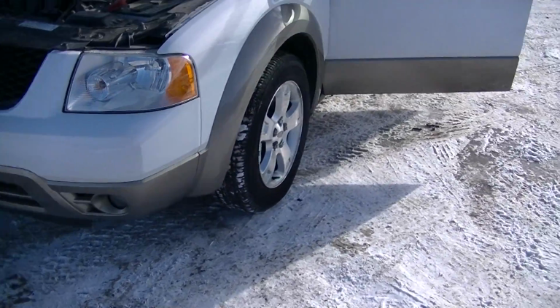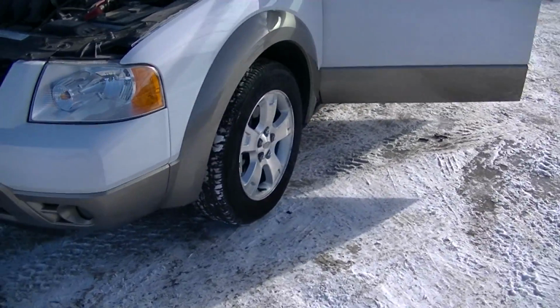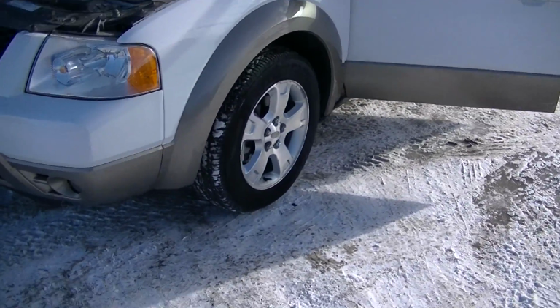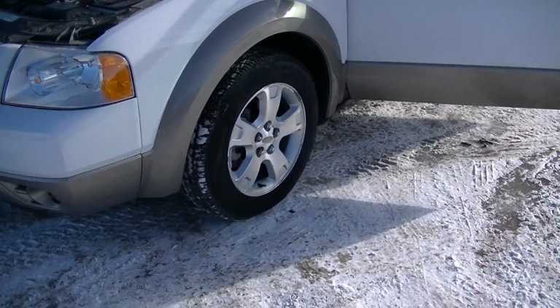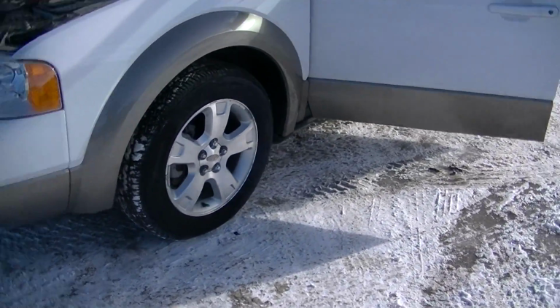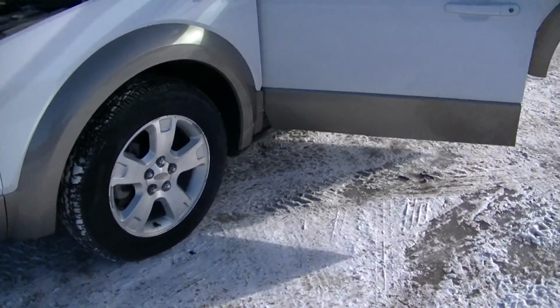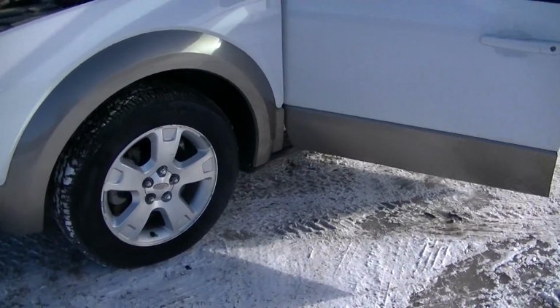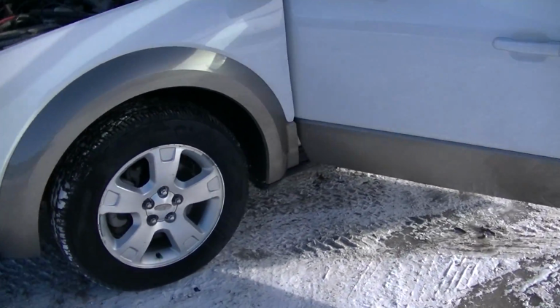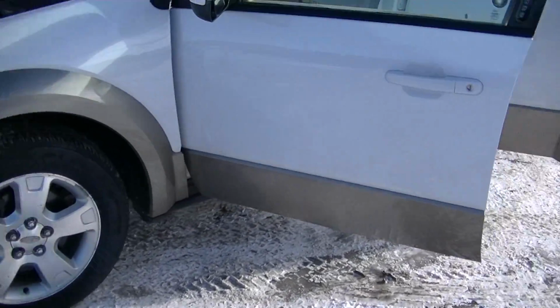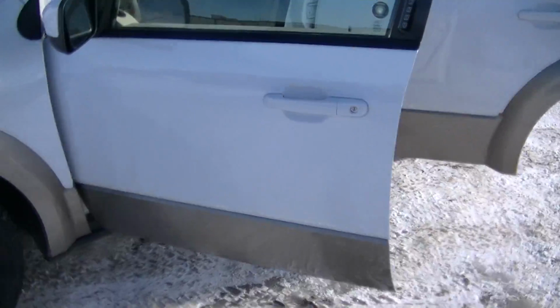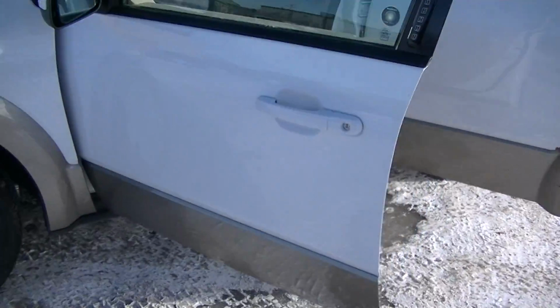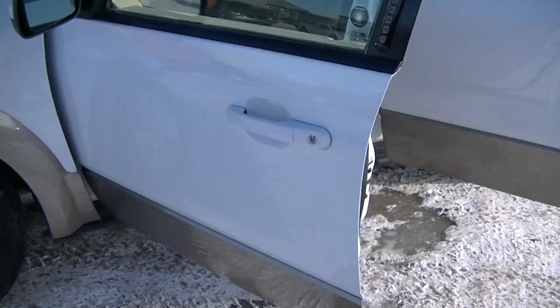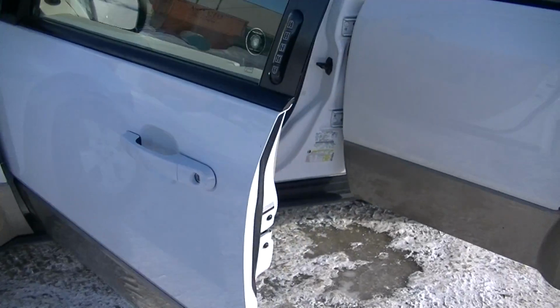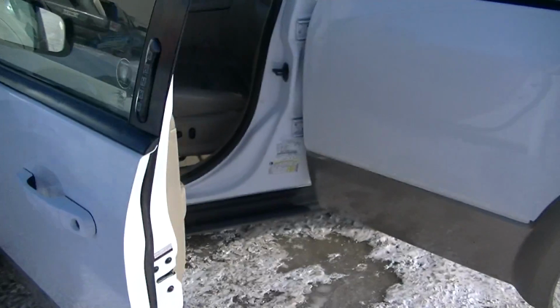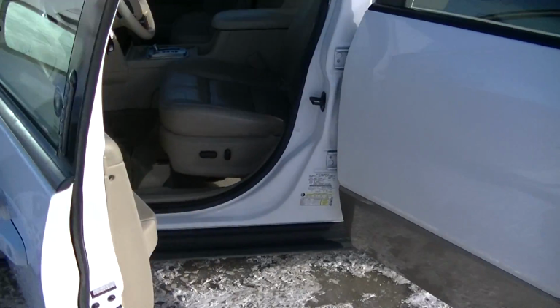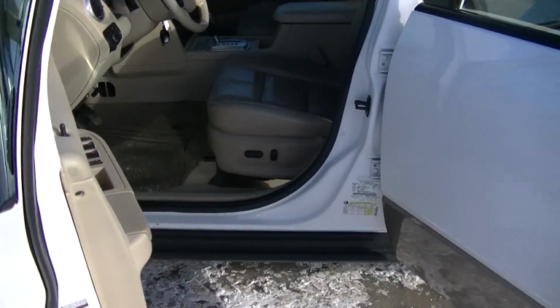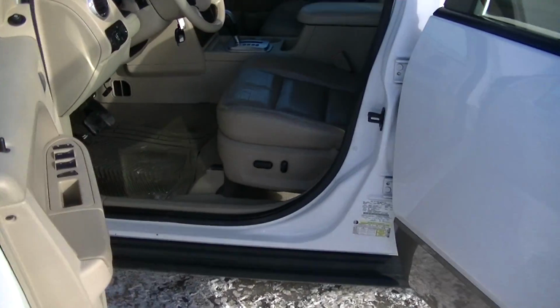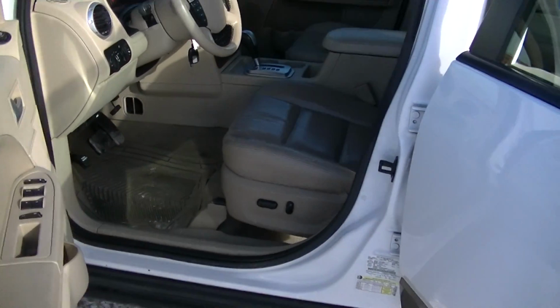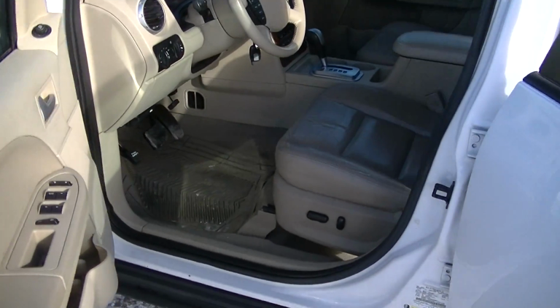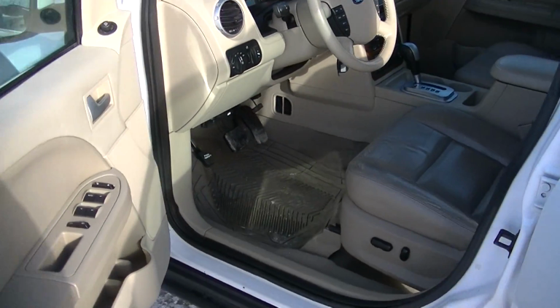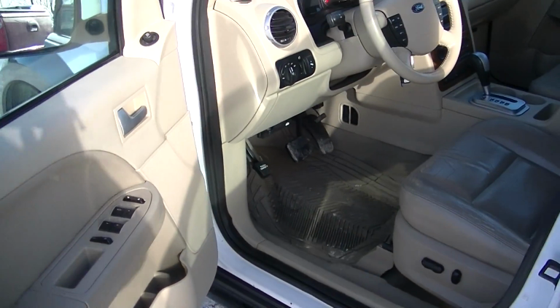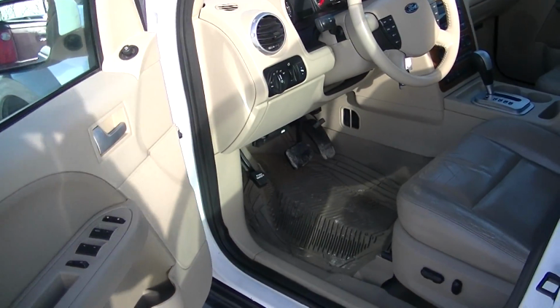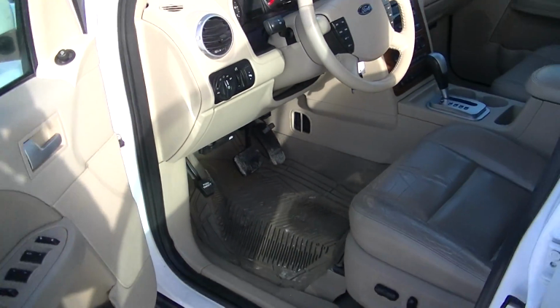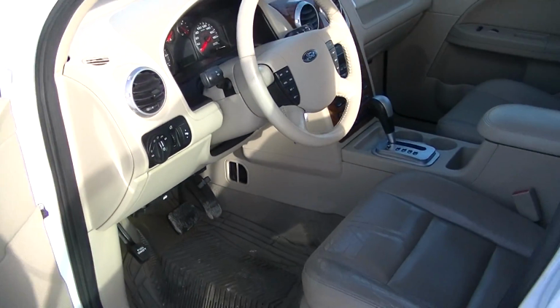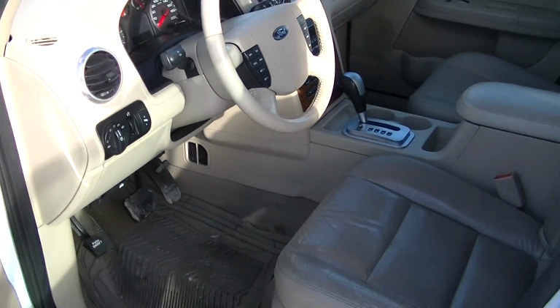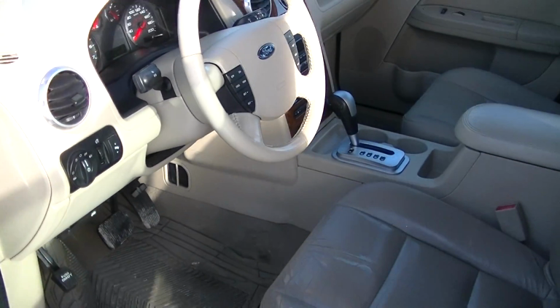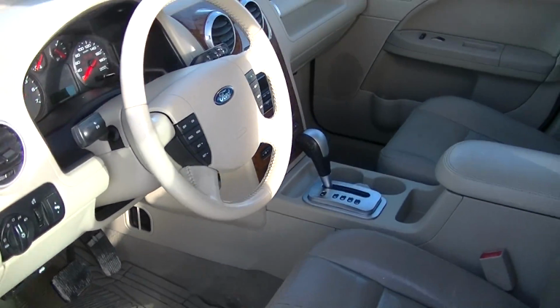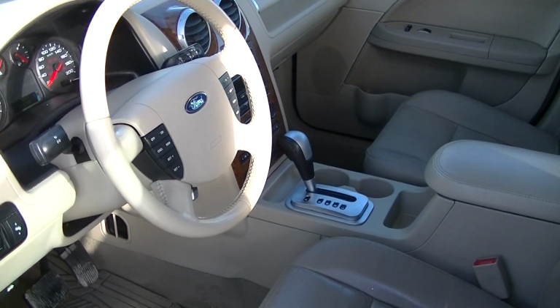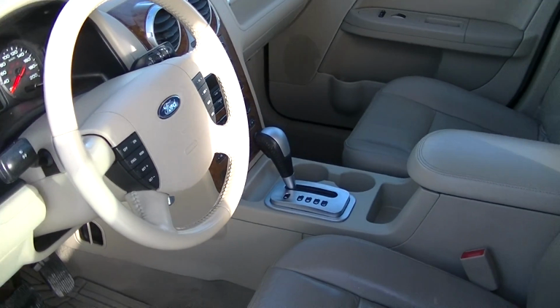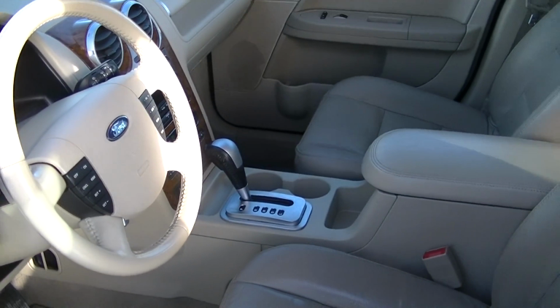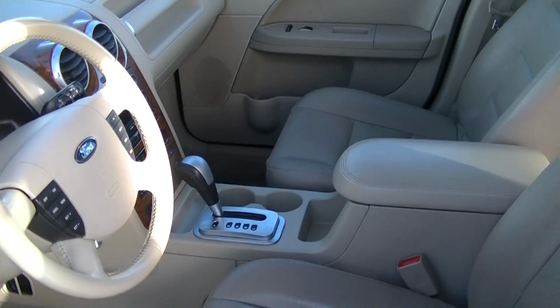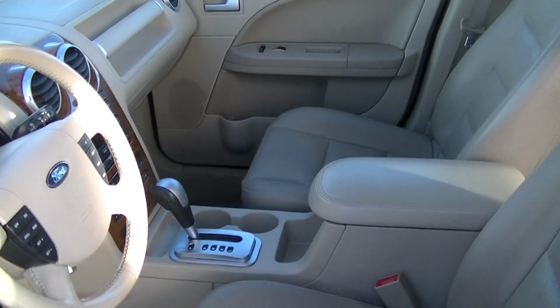This vehicle comes with 17-inch tires, power doors, windows, locks, and mirrors. It has 125,800 kilometers on it.